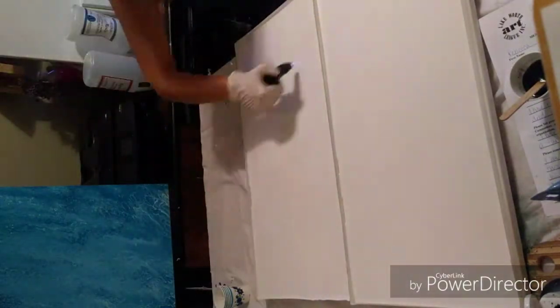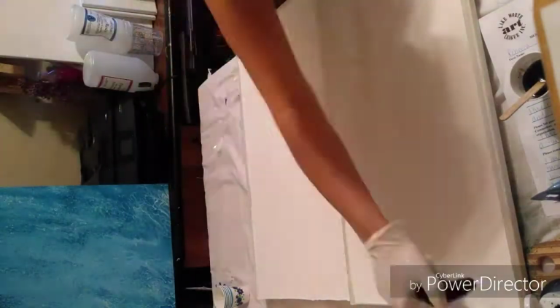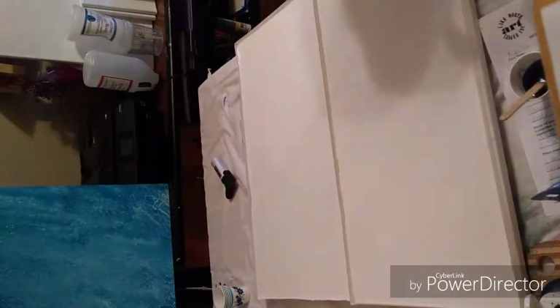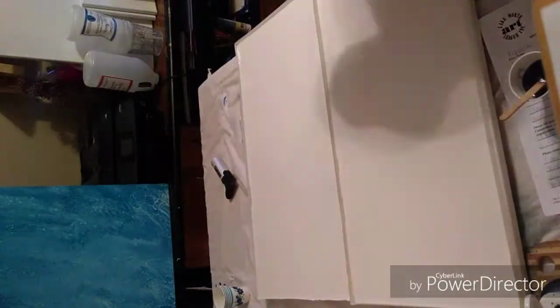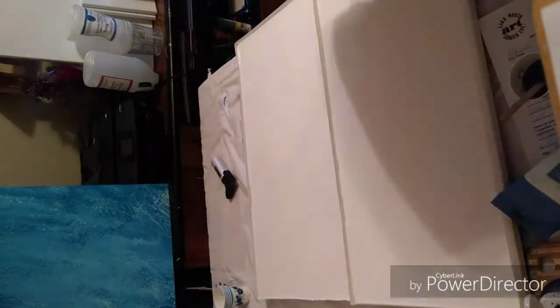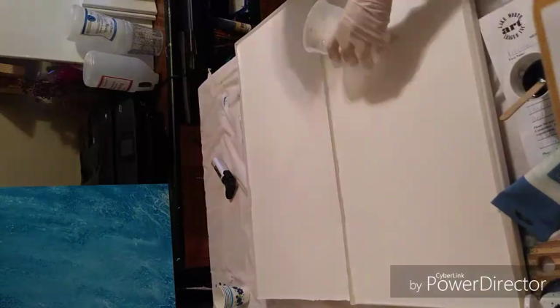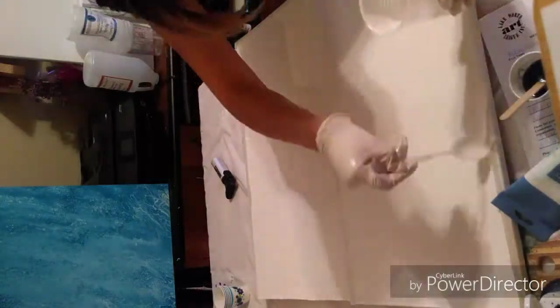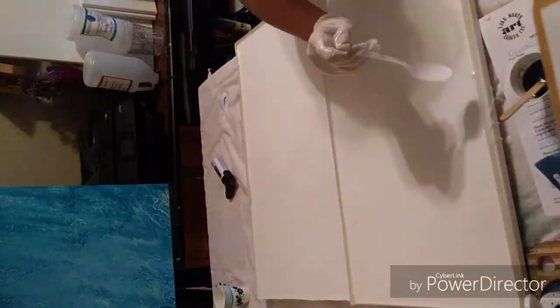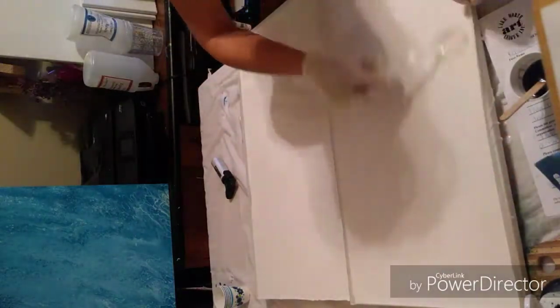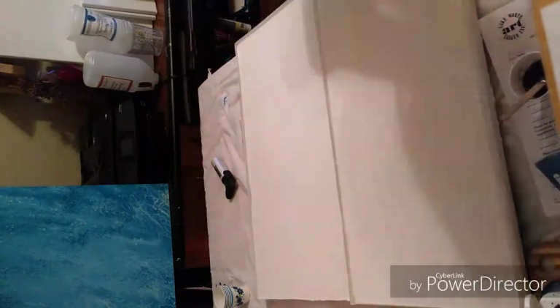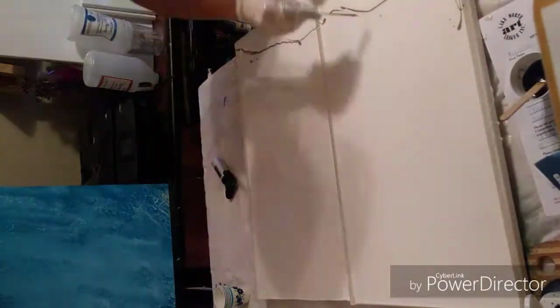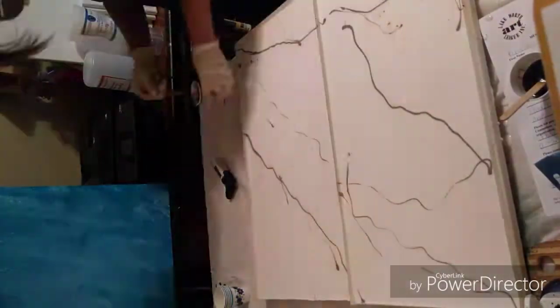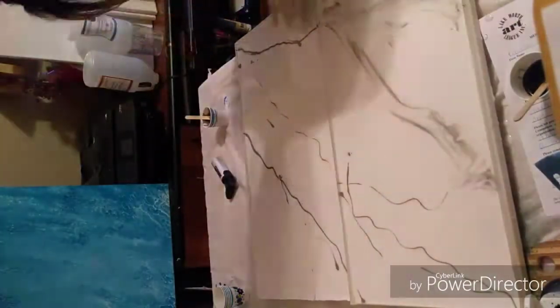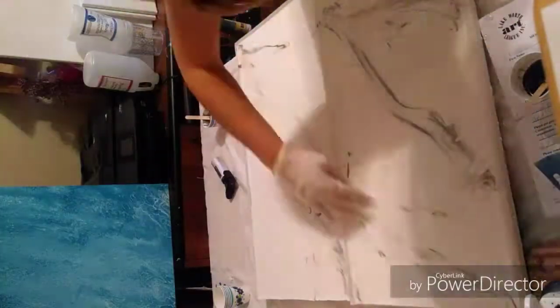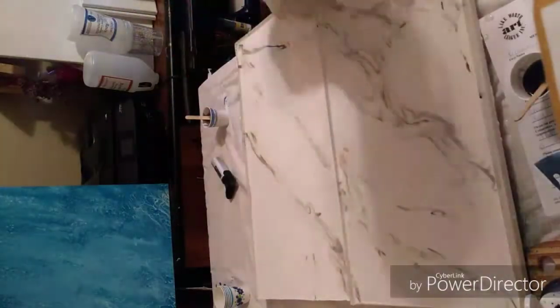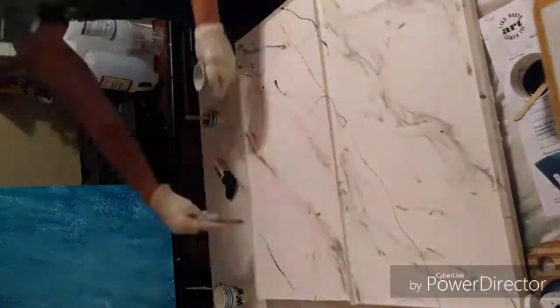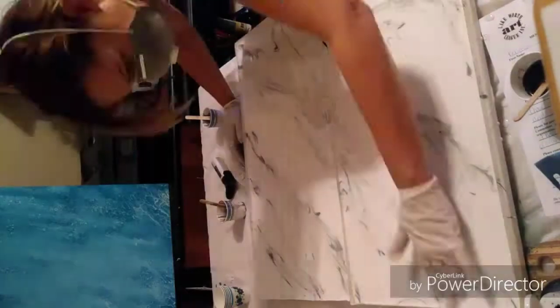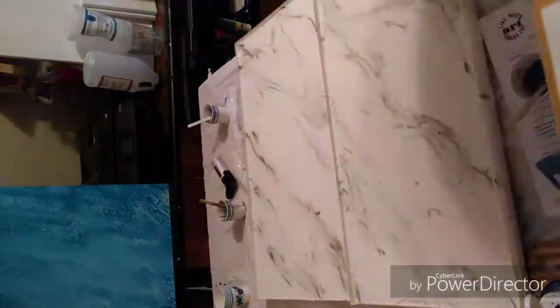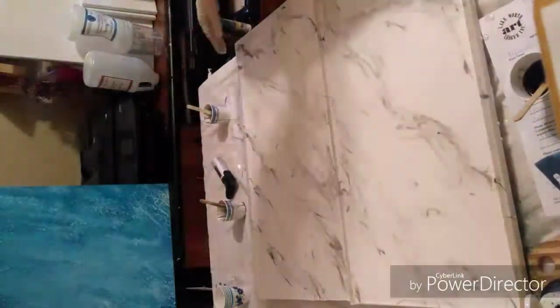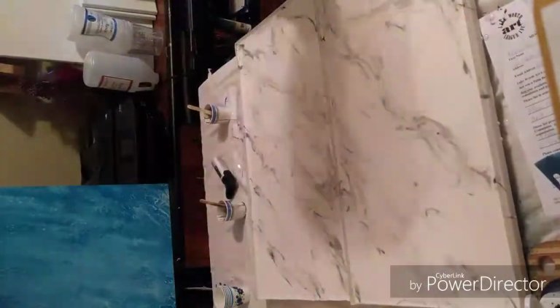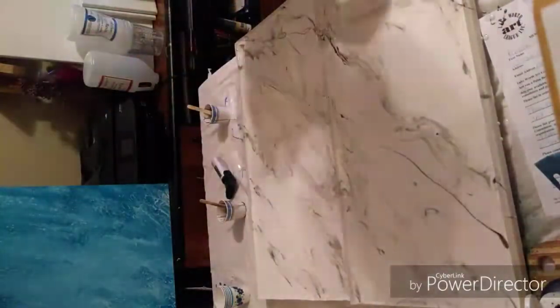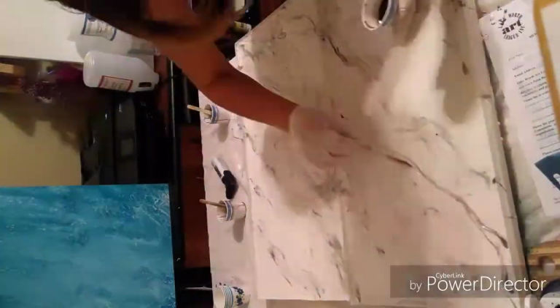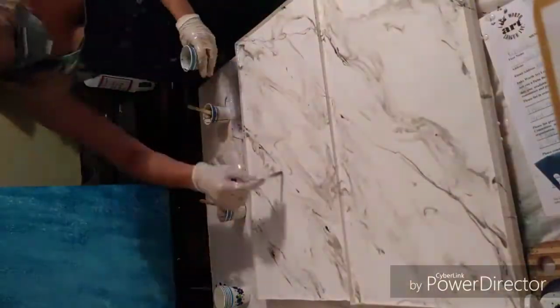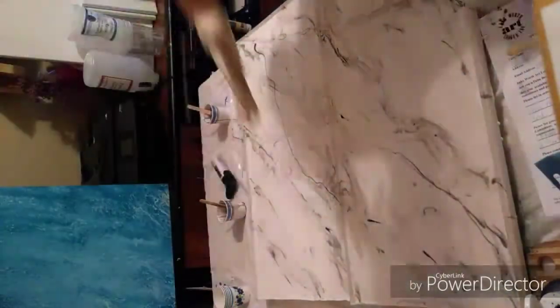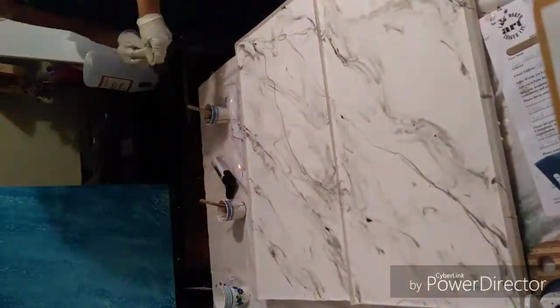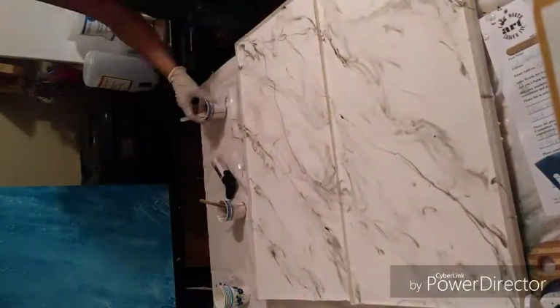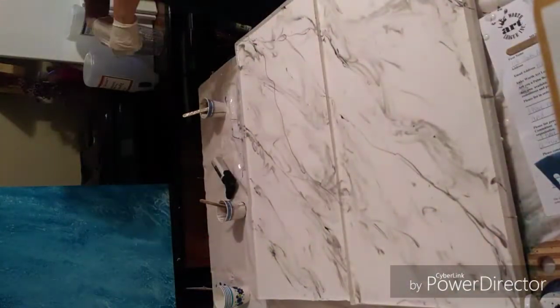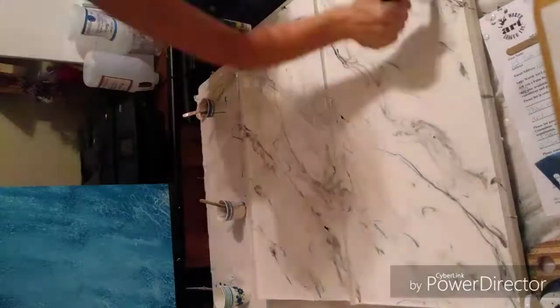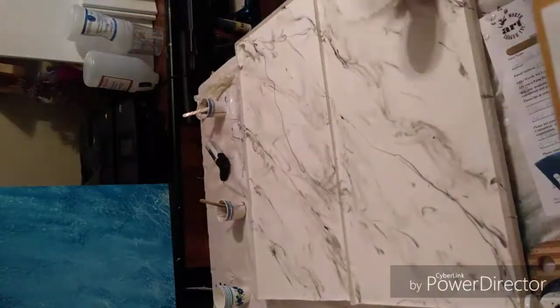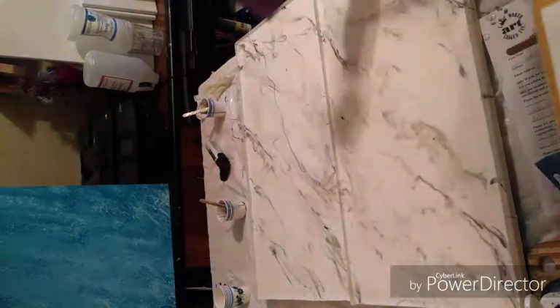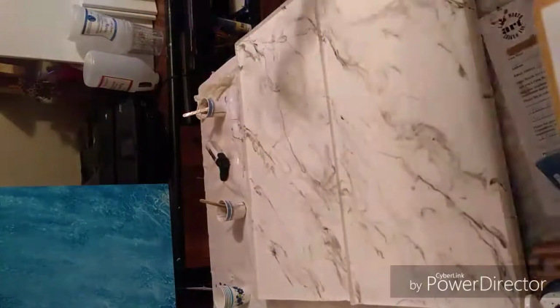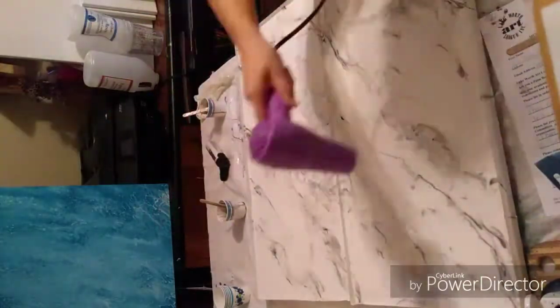I torched it to get any bubbles out, then I took some gray and just kind of made lines and smooshed it around with my hands. Then I added black and just repeated the process, smooshing it around.